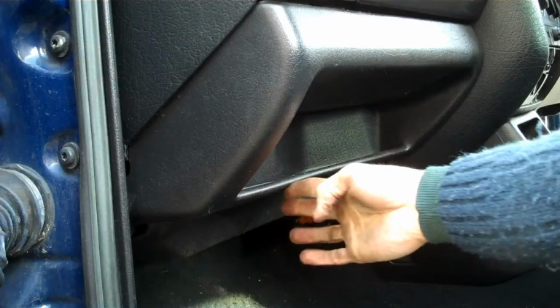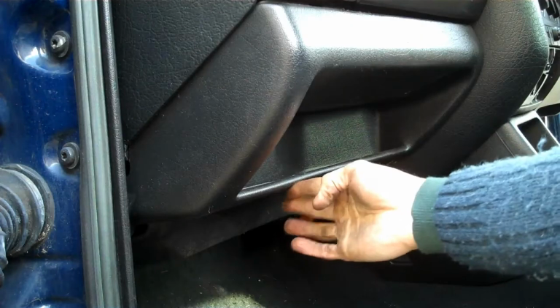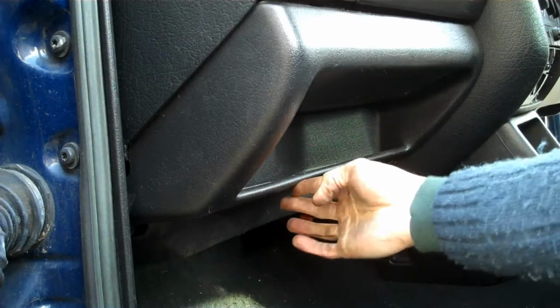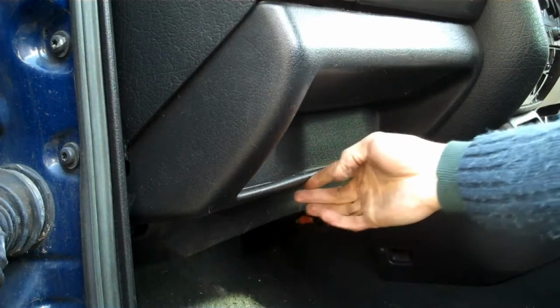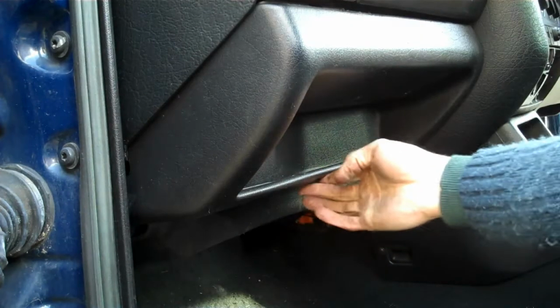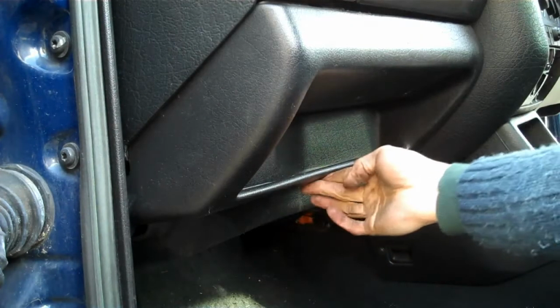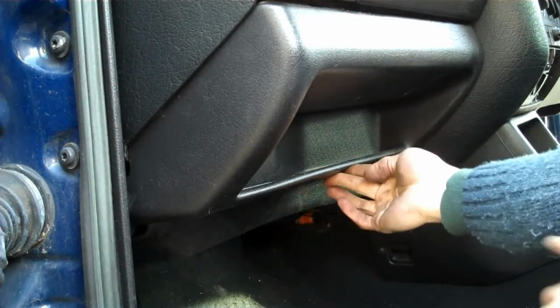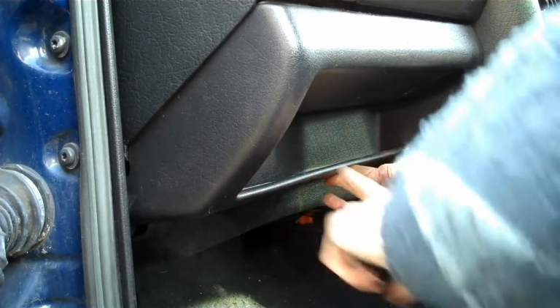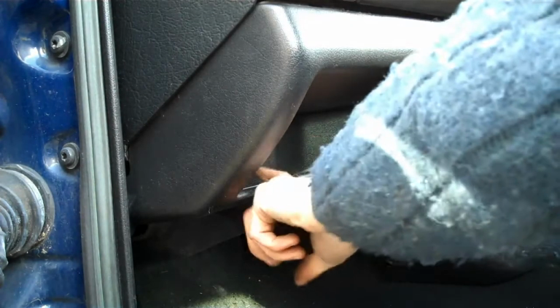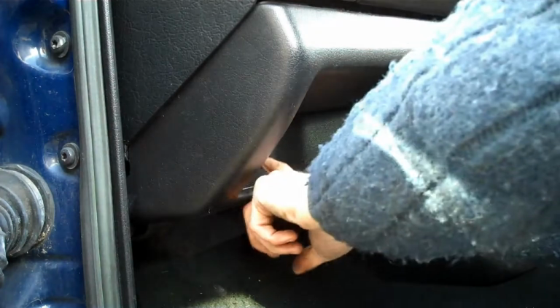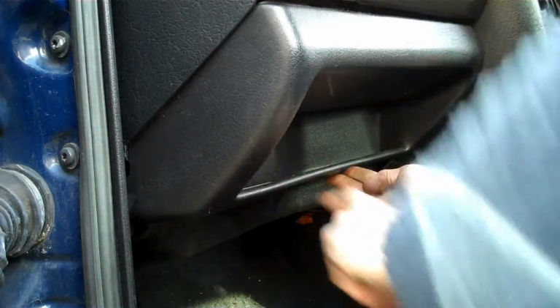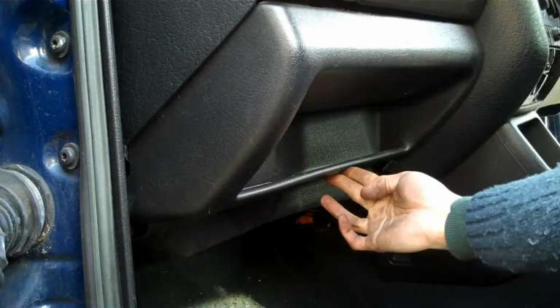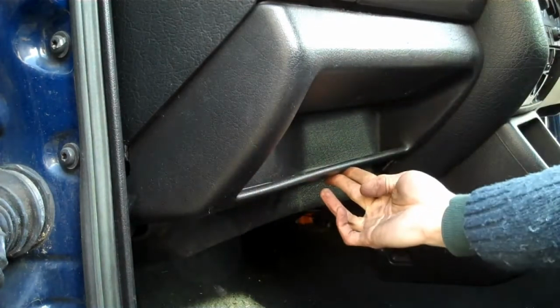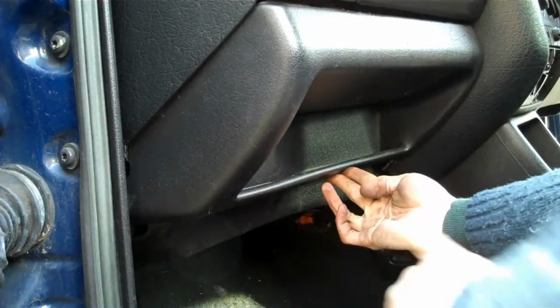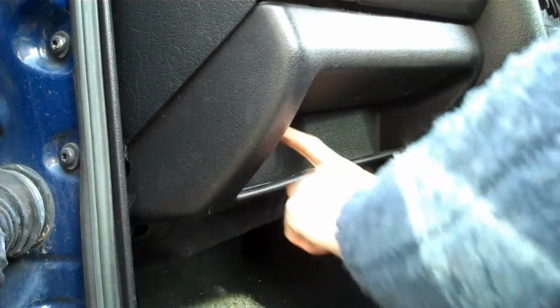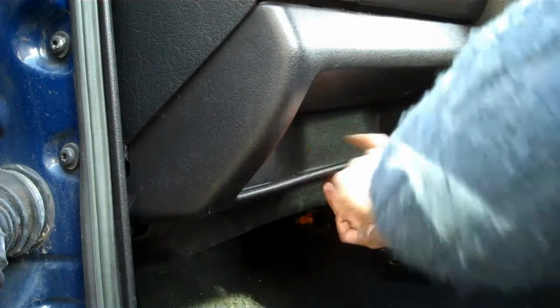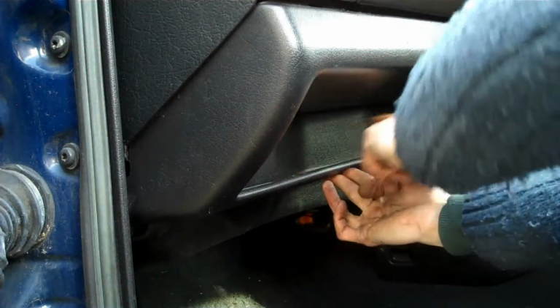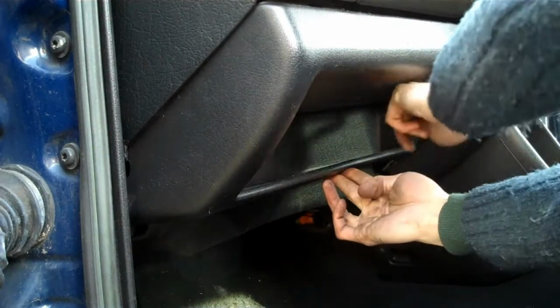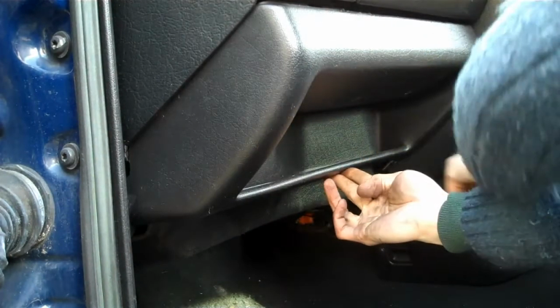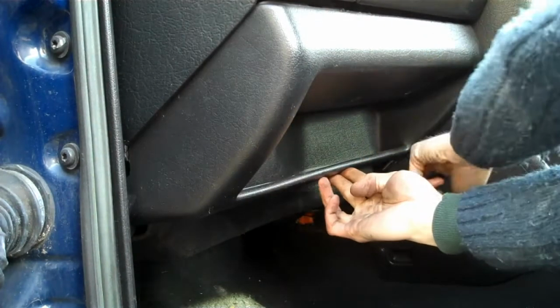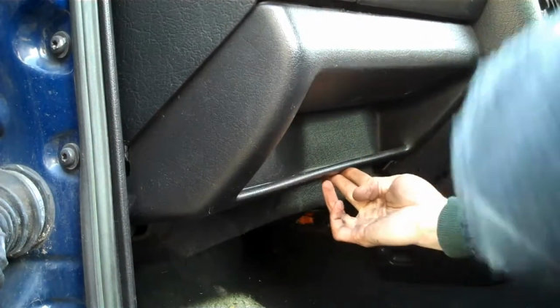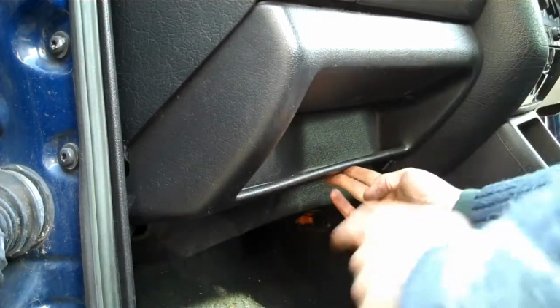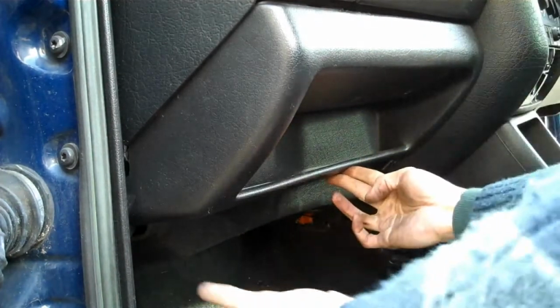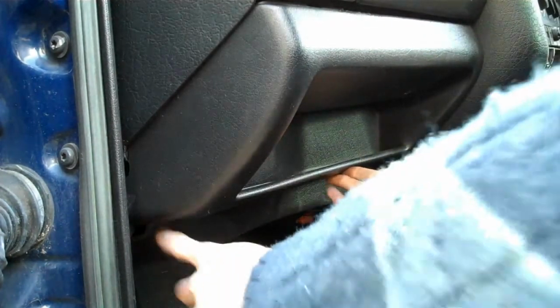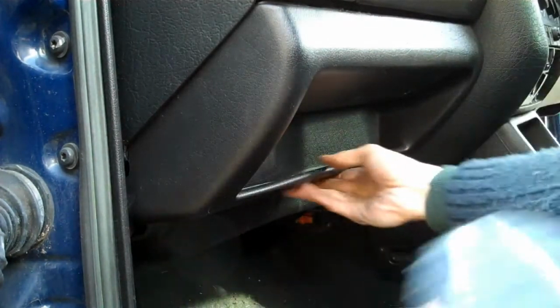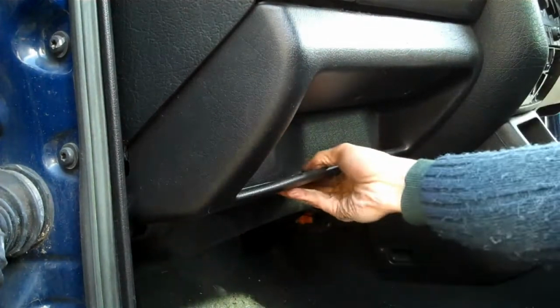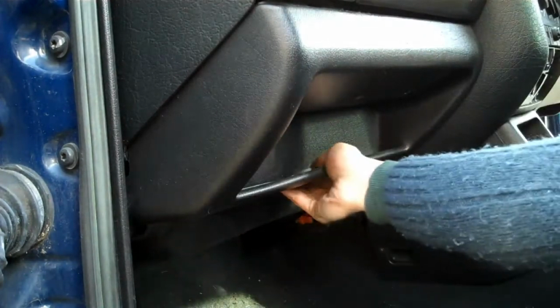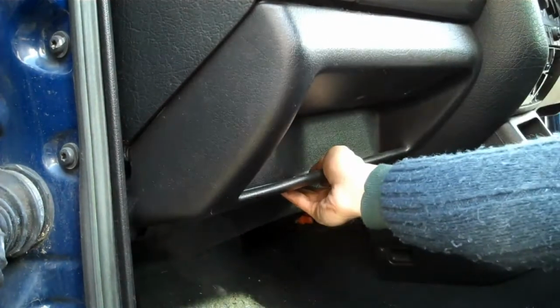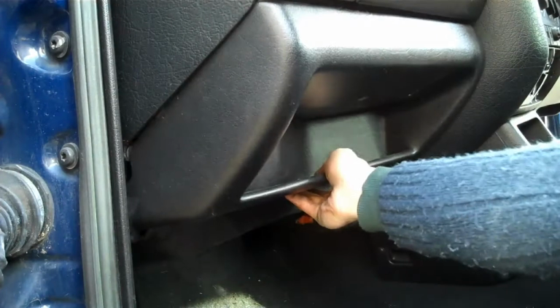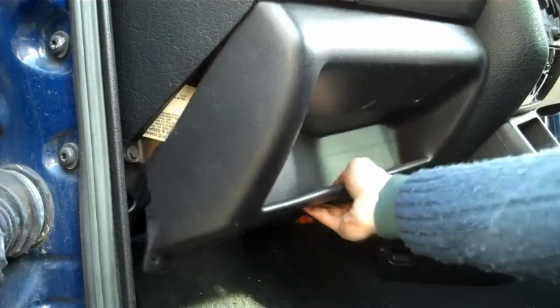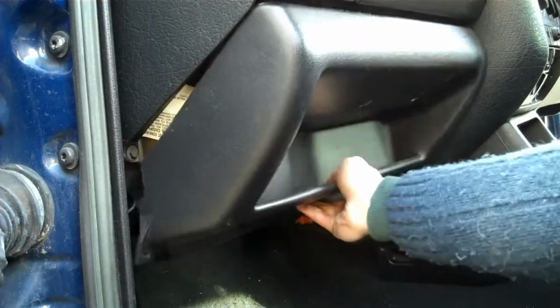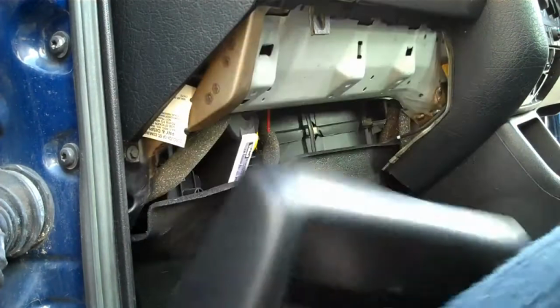To remove the glove box, first you need to remove this lower panel. There are three screws there, one at each side at the bottom. Pull that out.